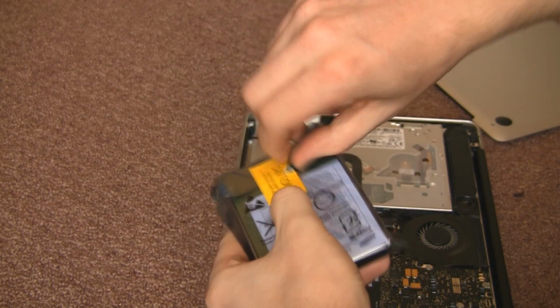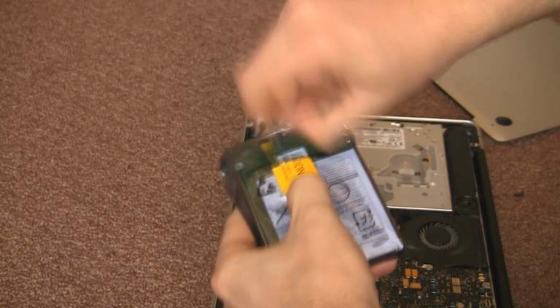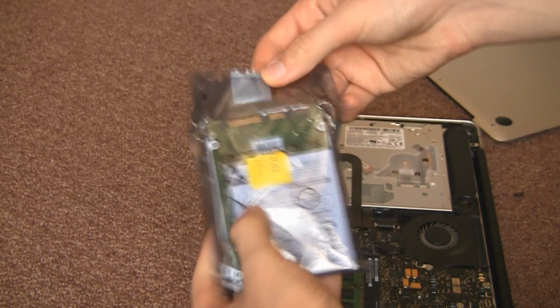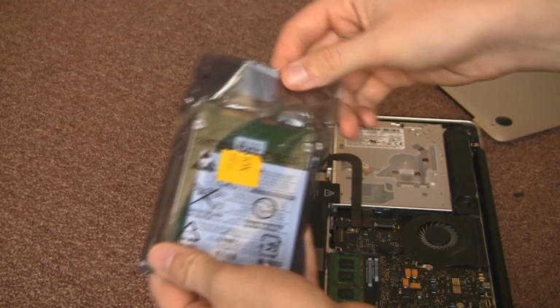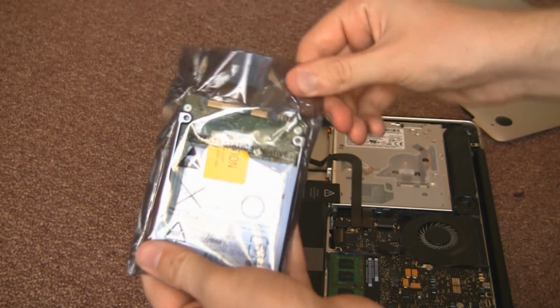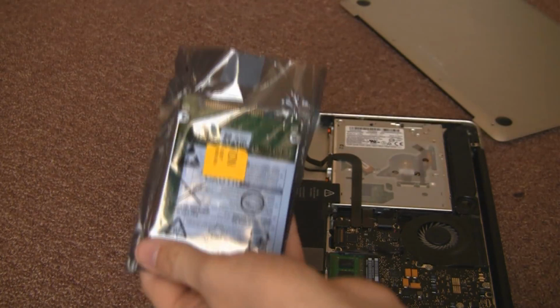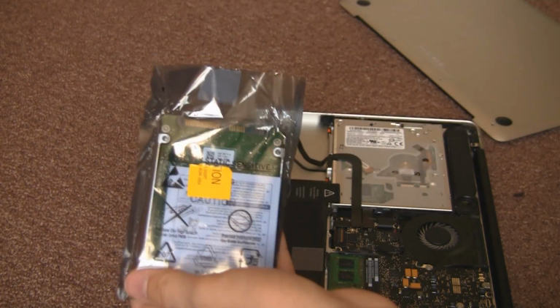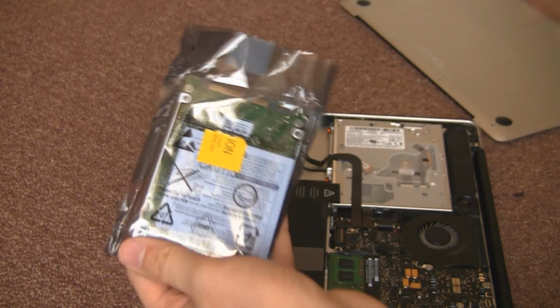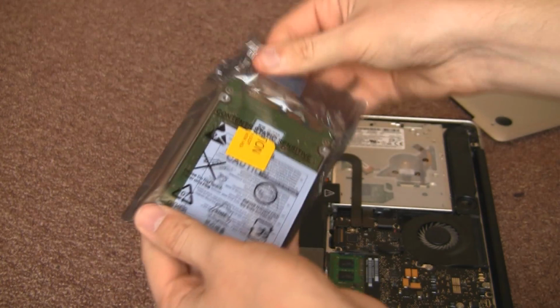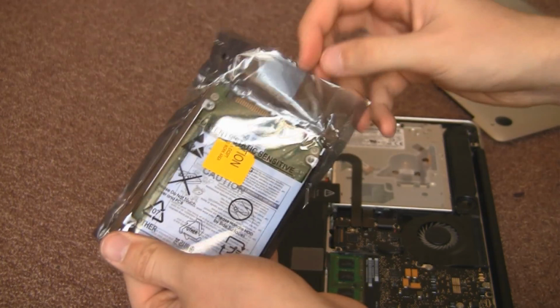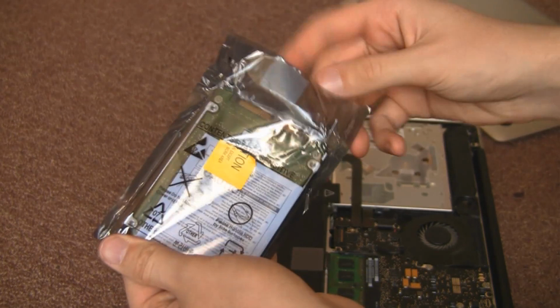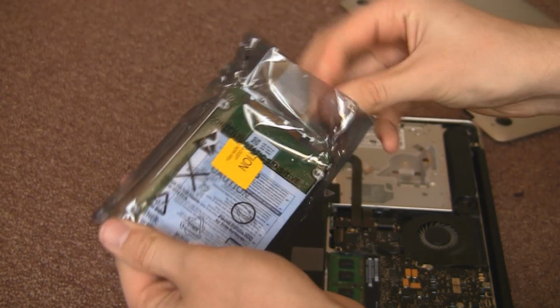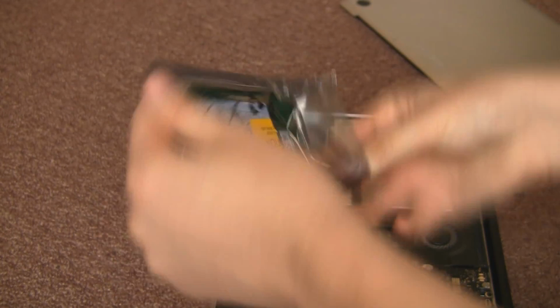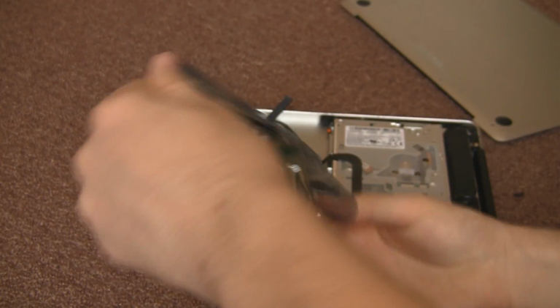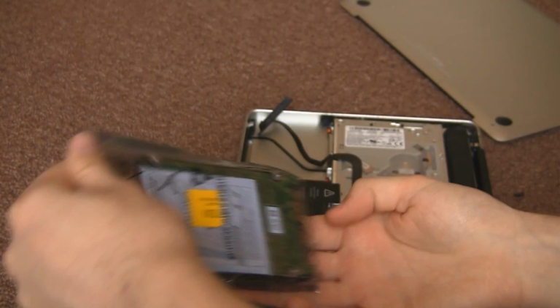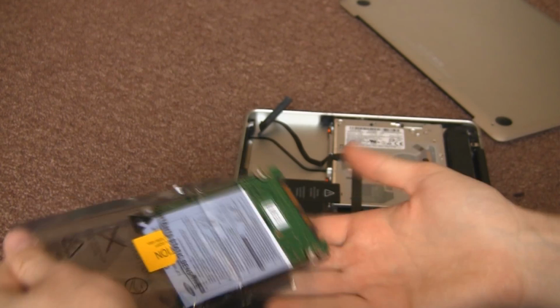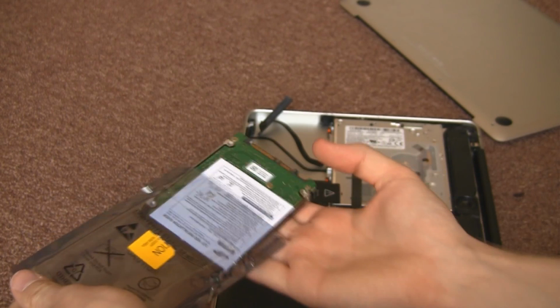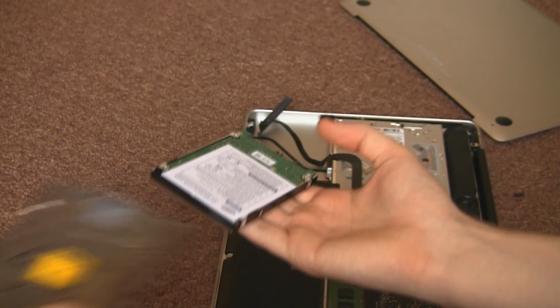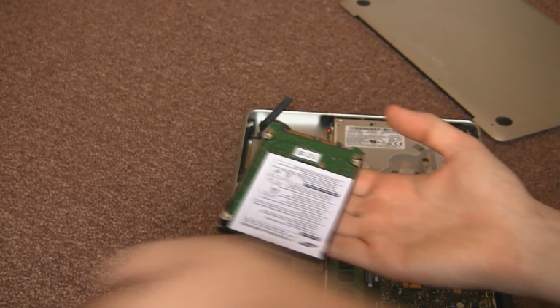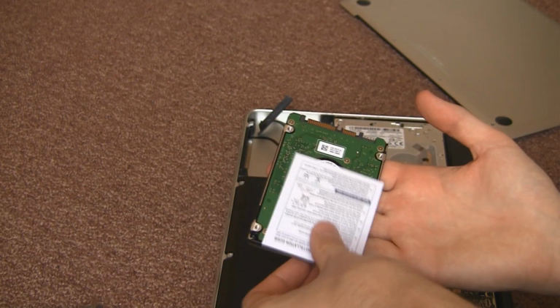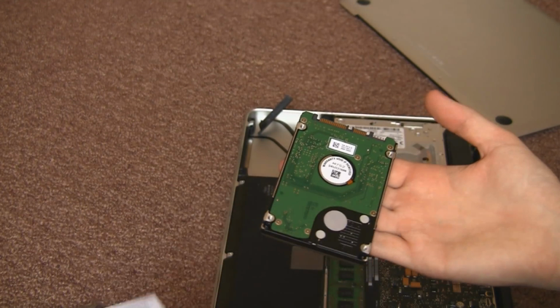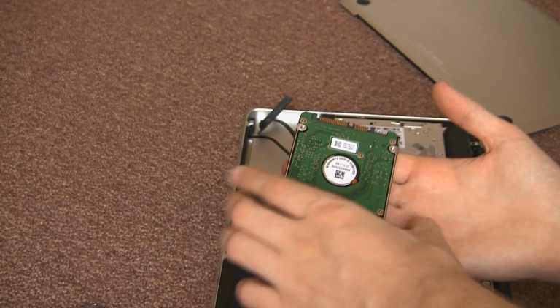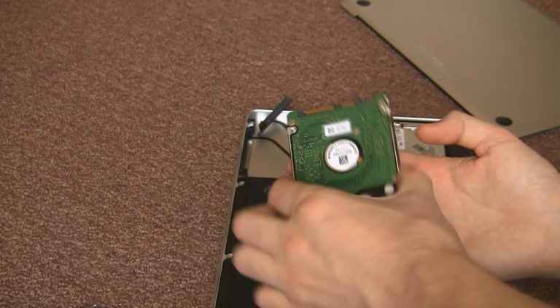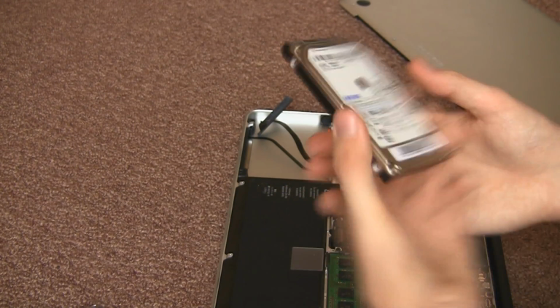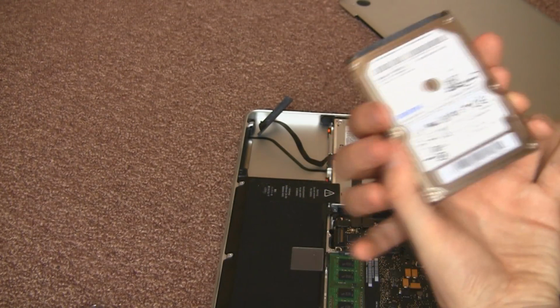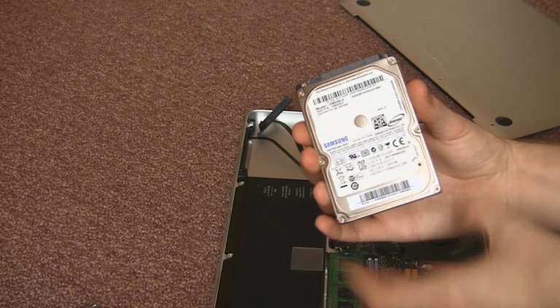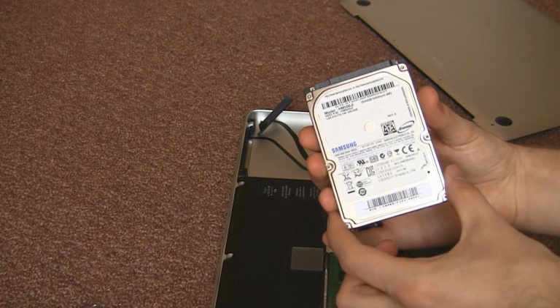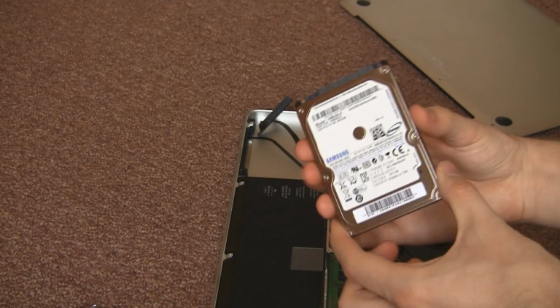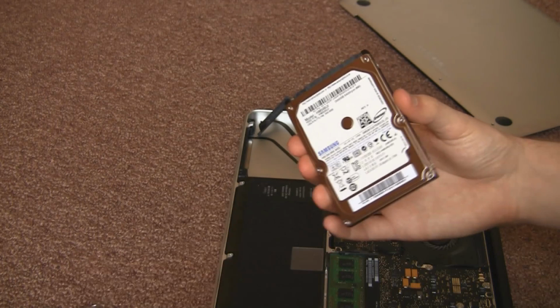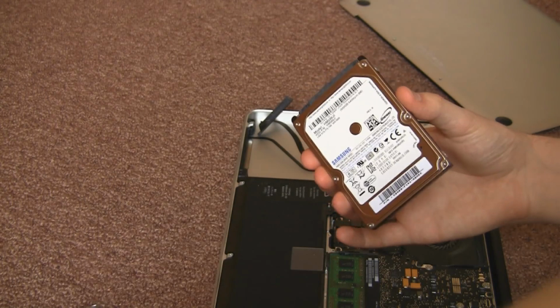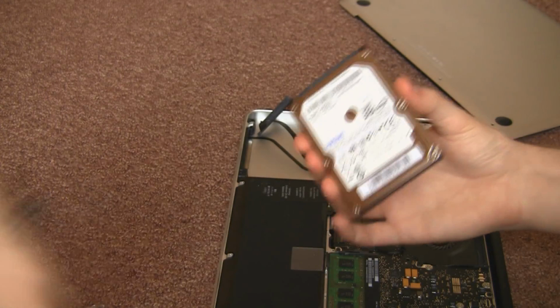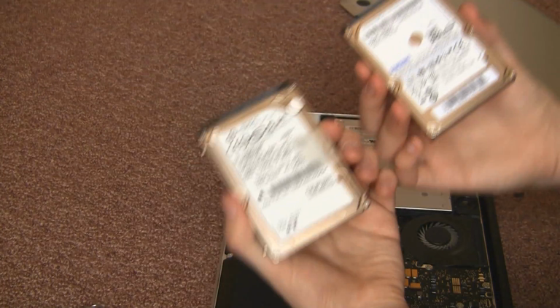Here is the hard drive we're going to be replacing it with. It comes with a nice anti-static bag and some instructions on fitting your hard drive to your laptop. Of course Macs are different, so I made this video. Here is the new hard drive — it's 500GB, twice the size of a normal hard drive.